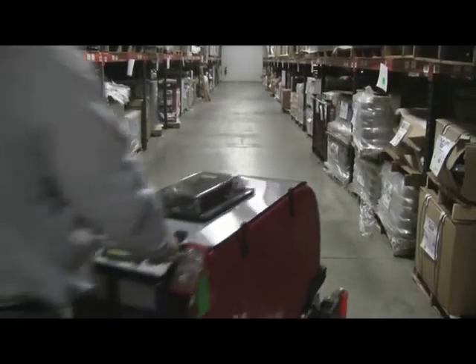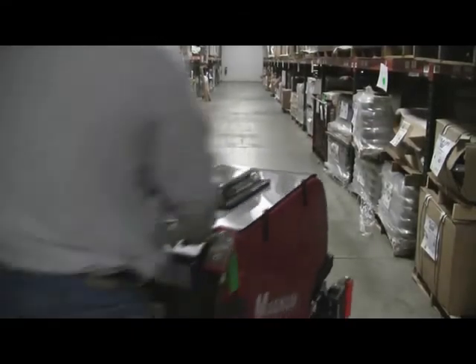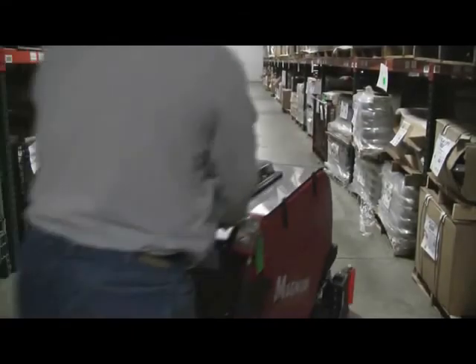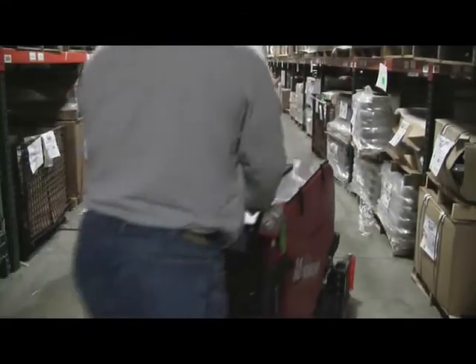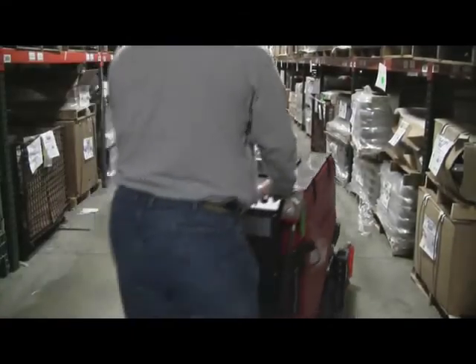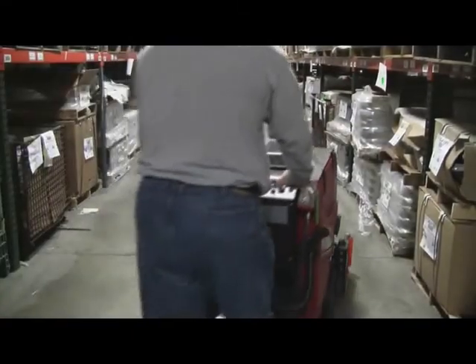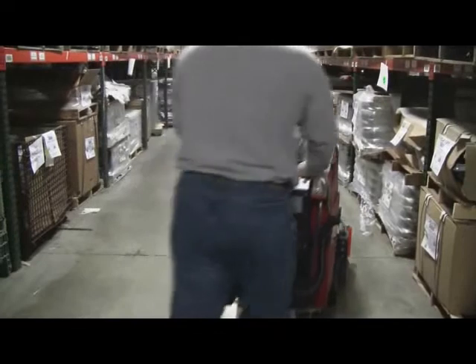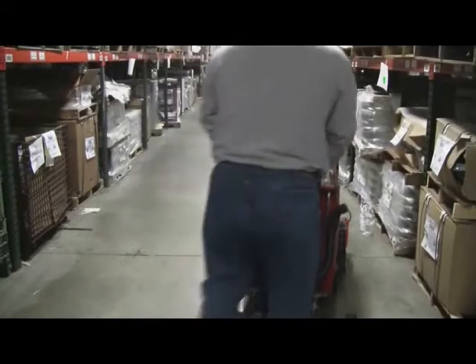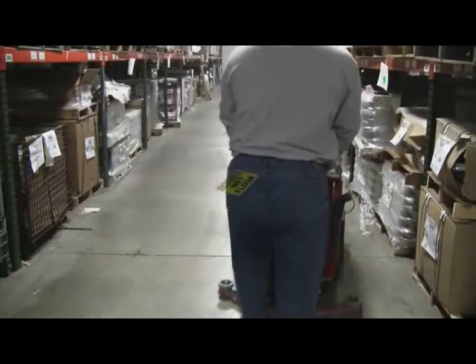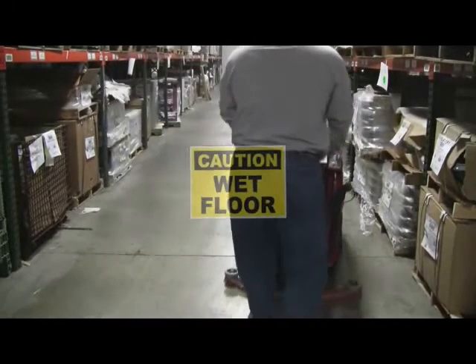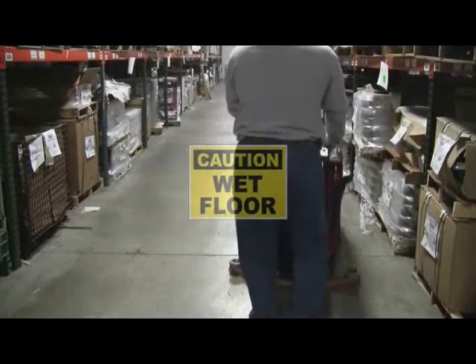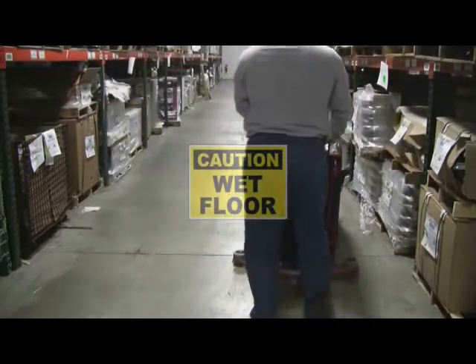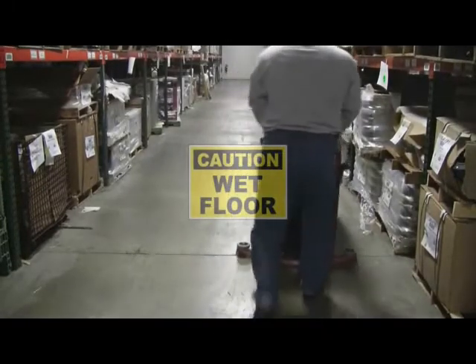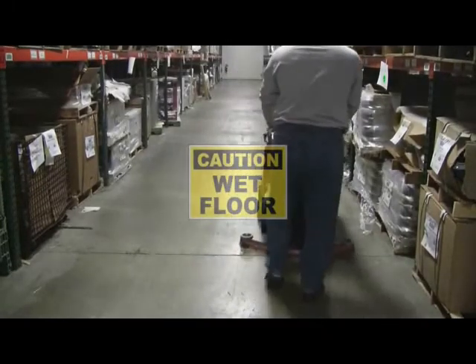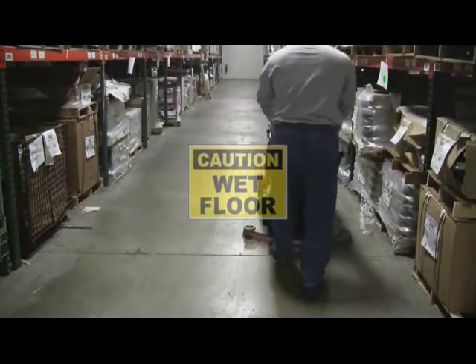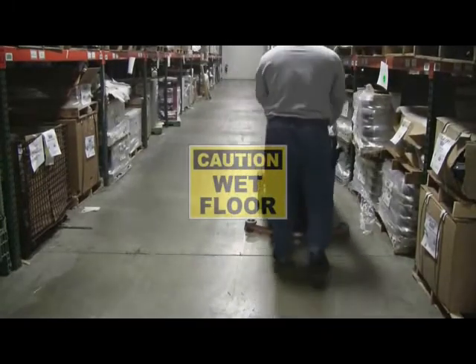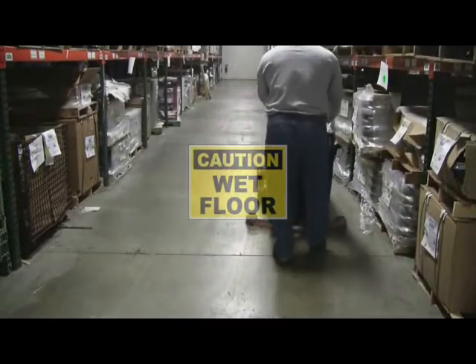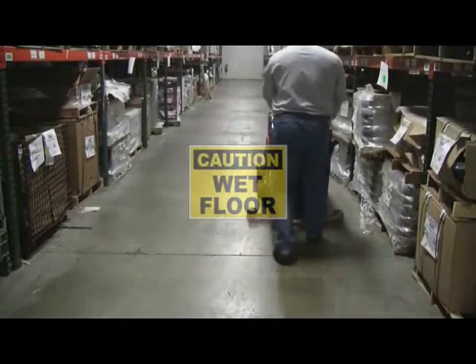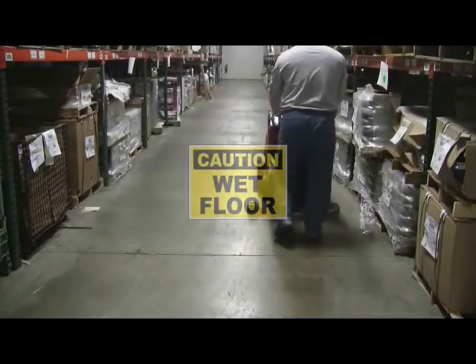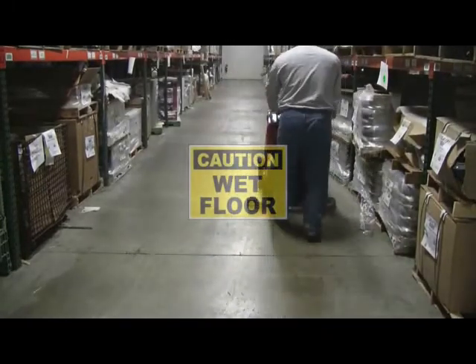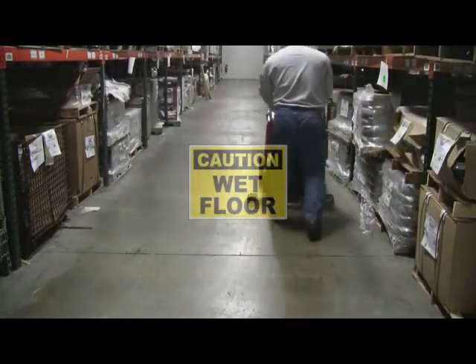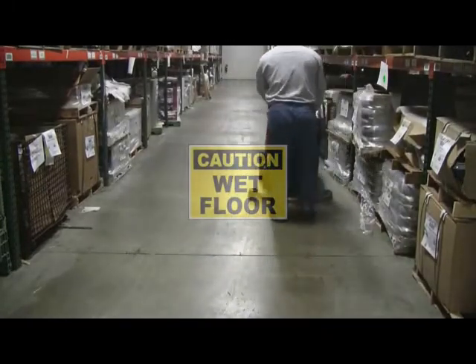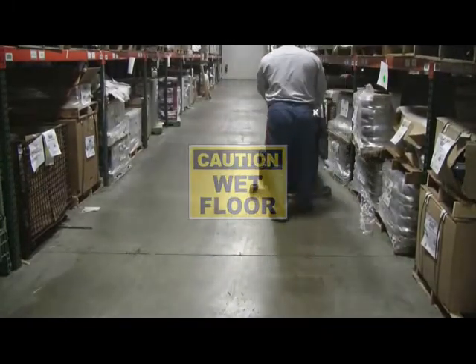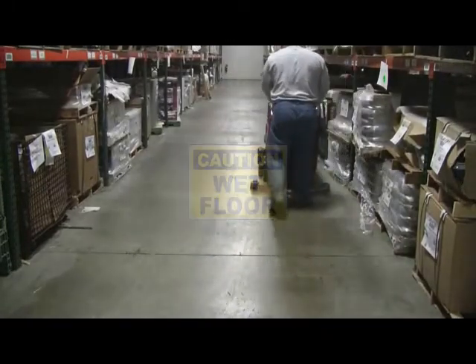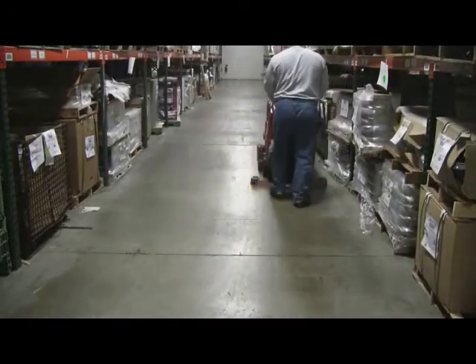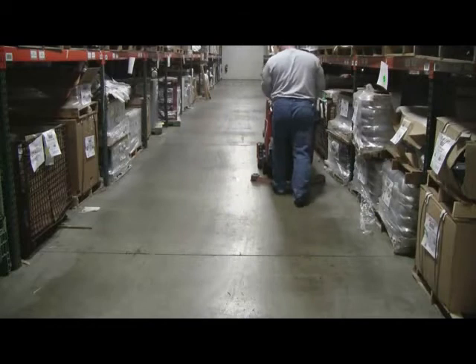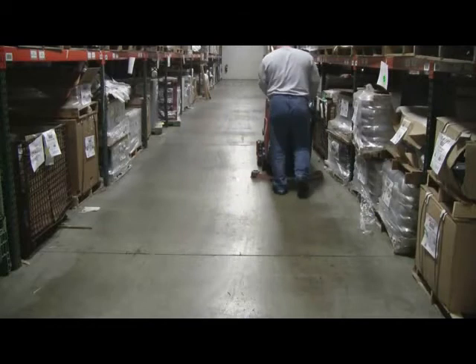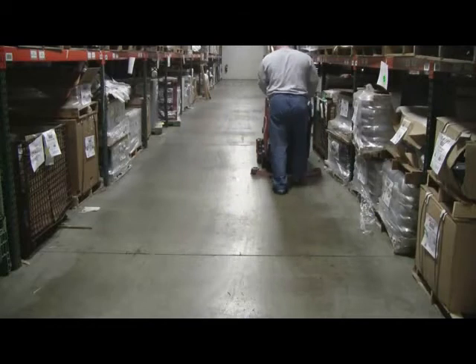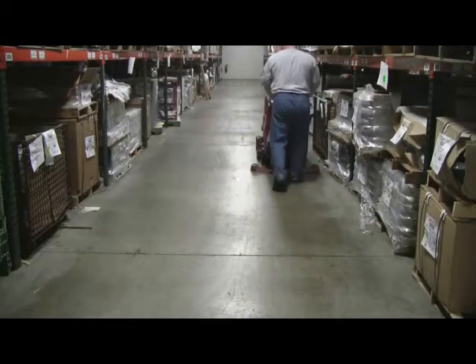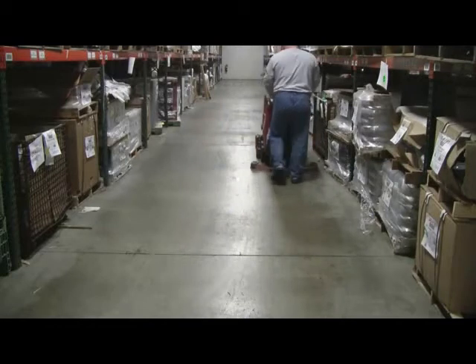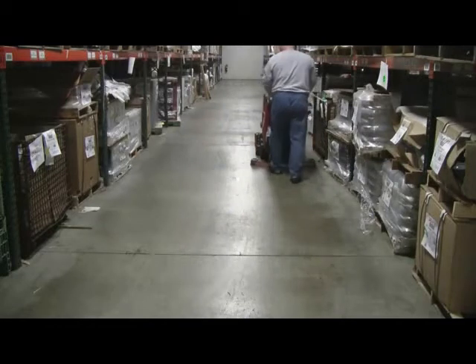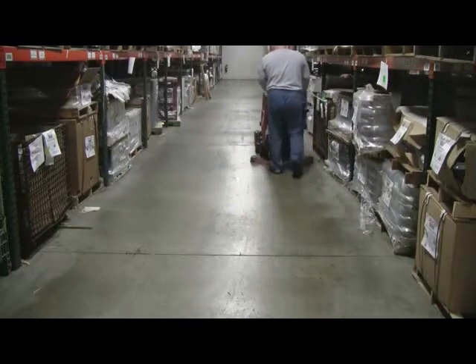Always remember to ensure safety: position wet floor signs throughout your scrubbing area whenever you are operating your Magnum auto scrubber.